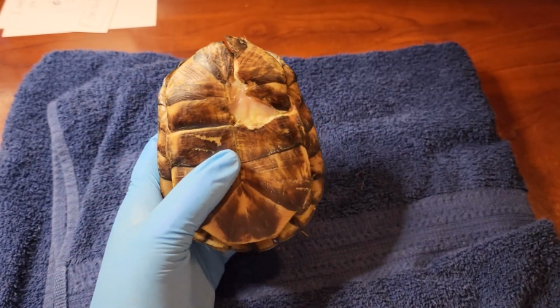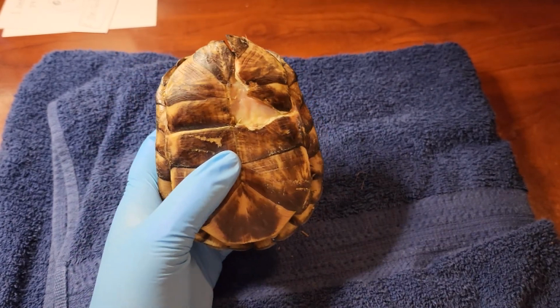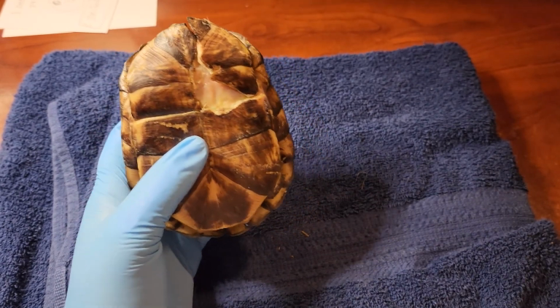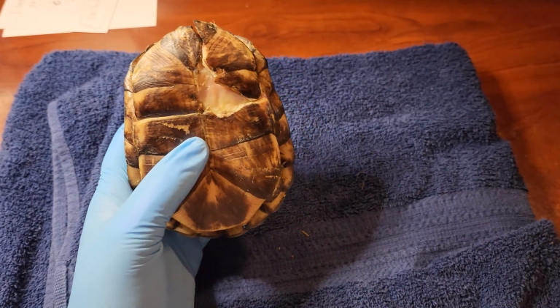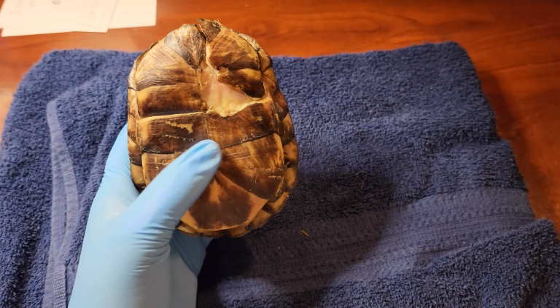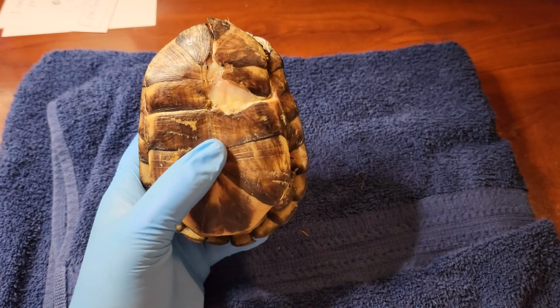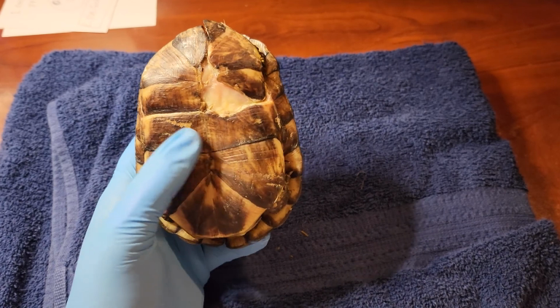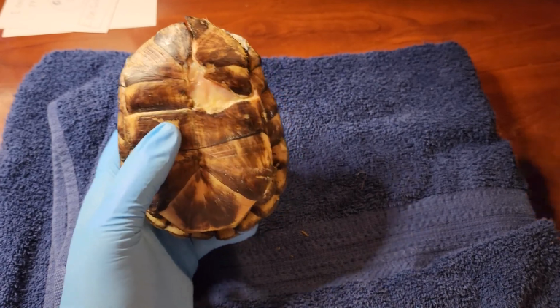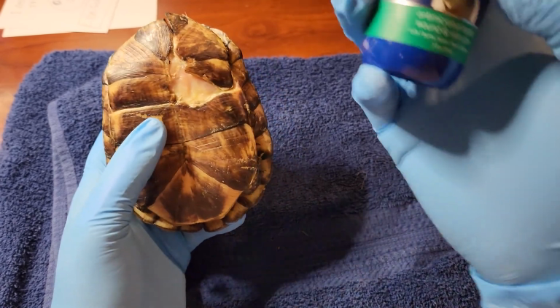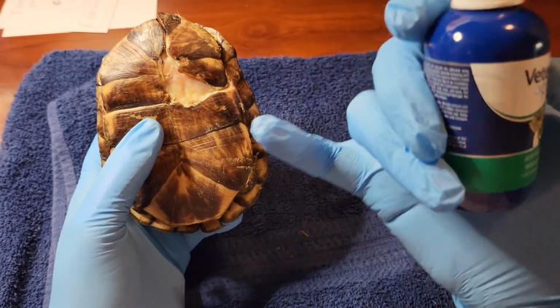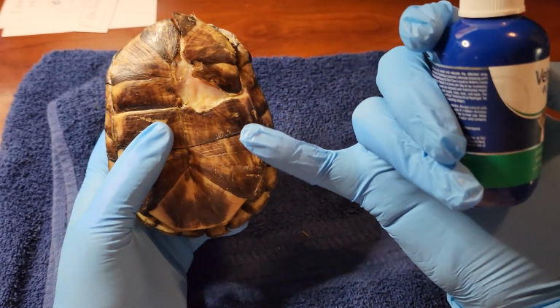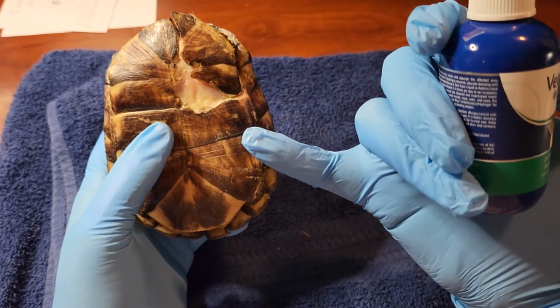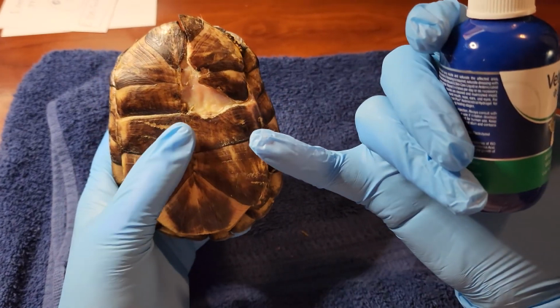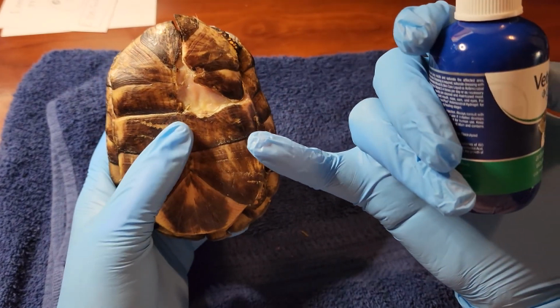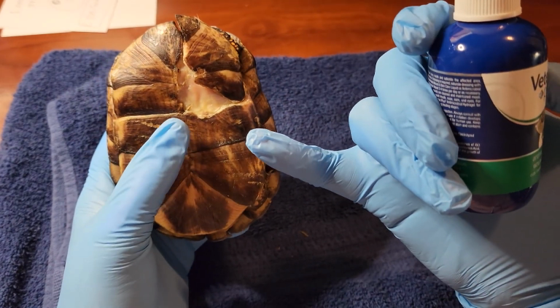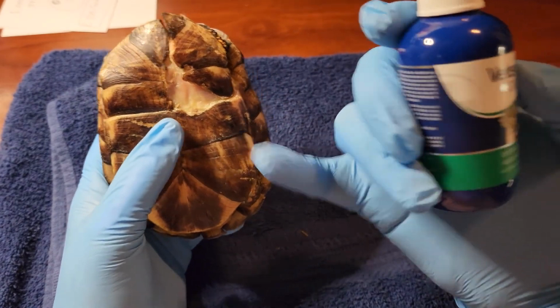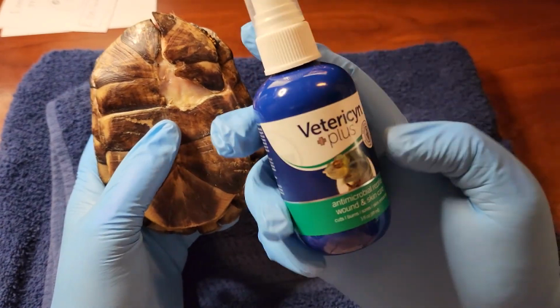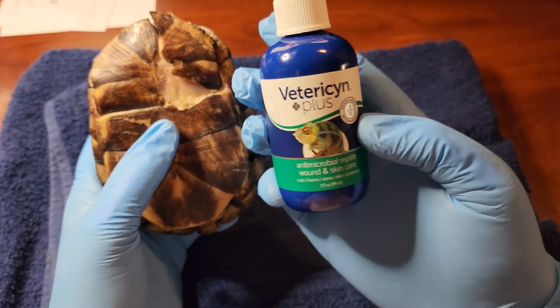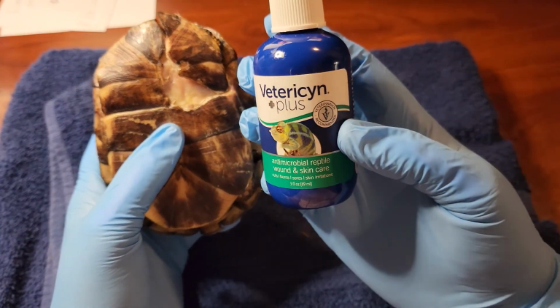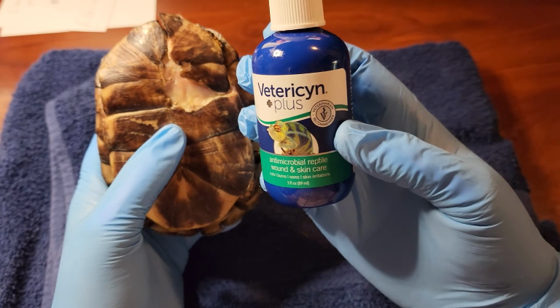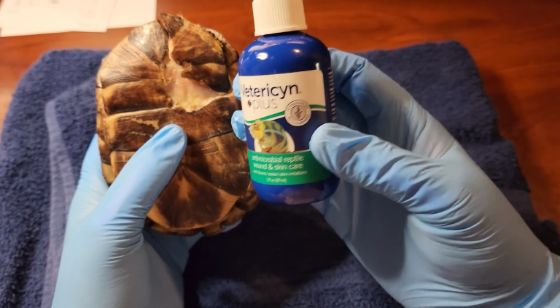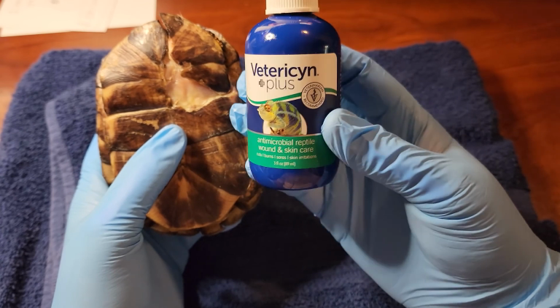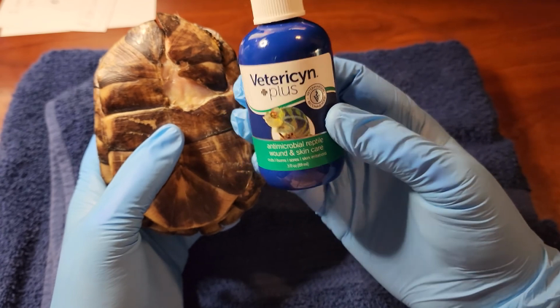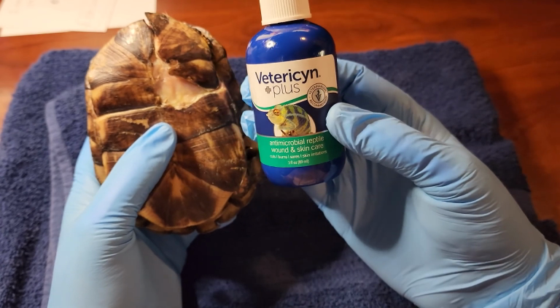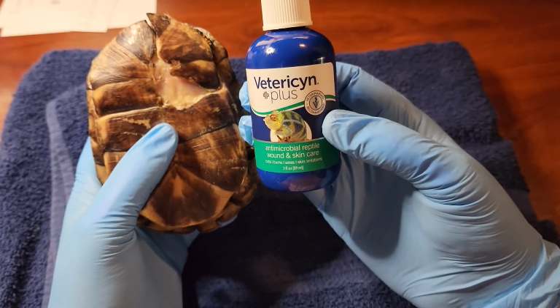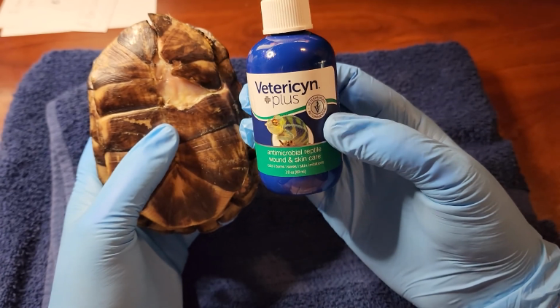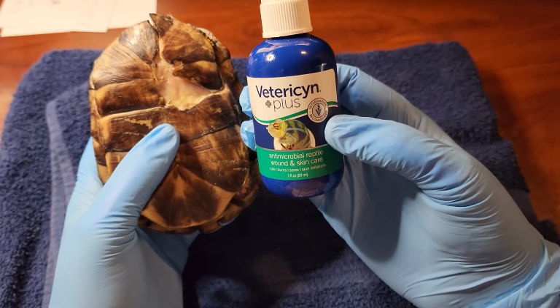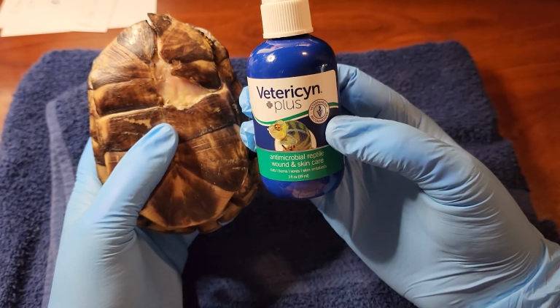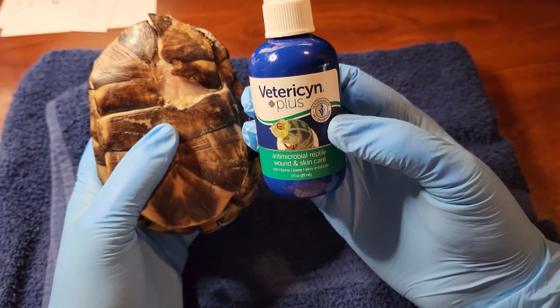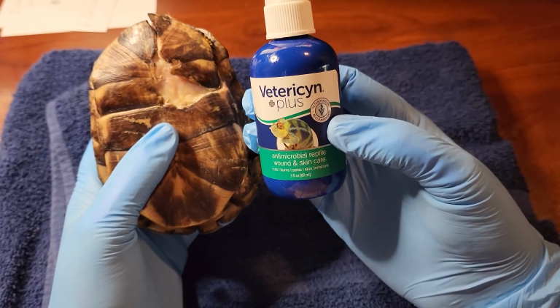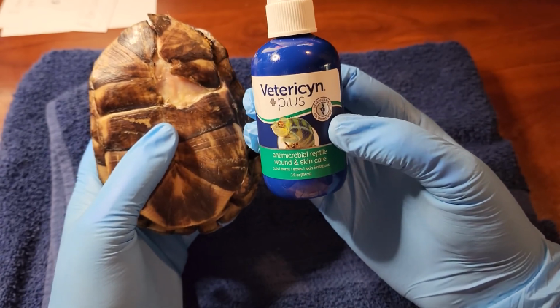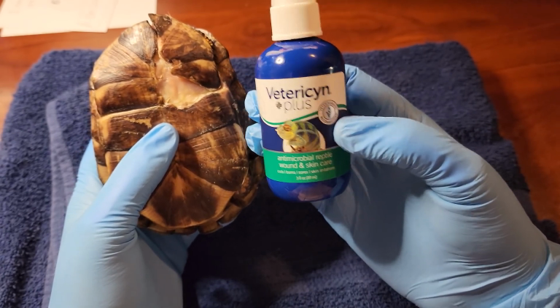On top of antibiotics, I have been cleaning this out really well and using this stuff, and this stuff is just absolutely amazing. It just gets in there and cleans out all that bacteria.